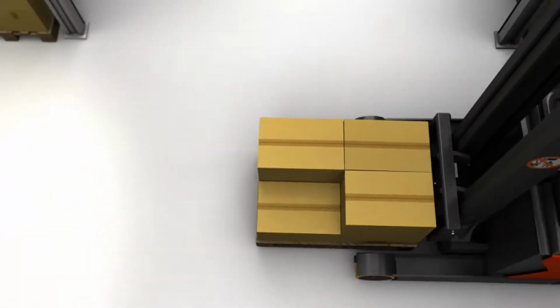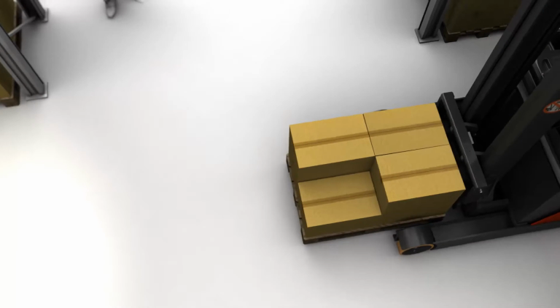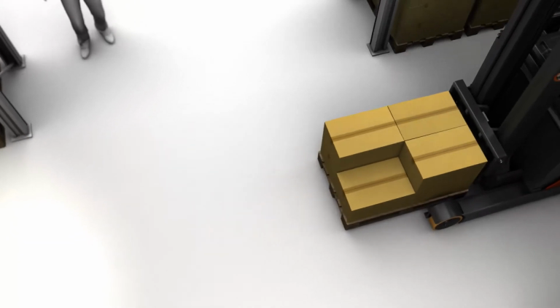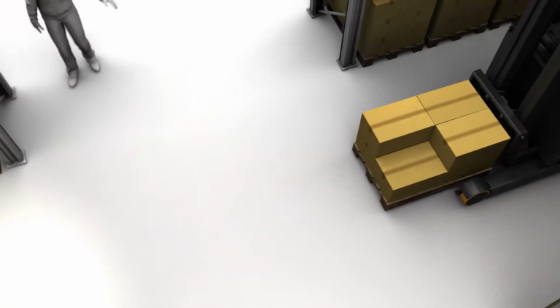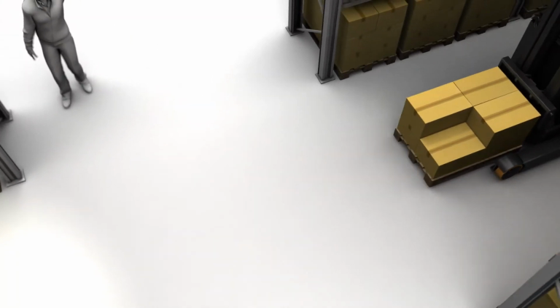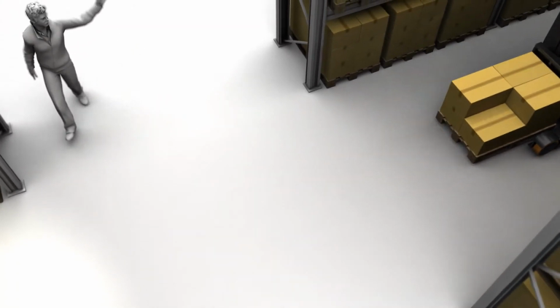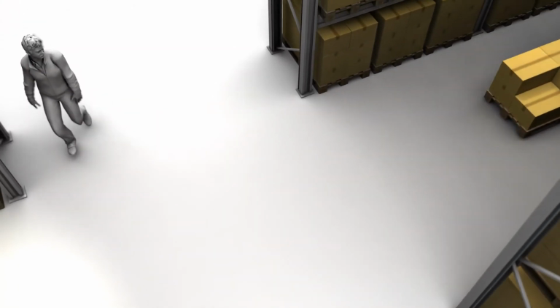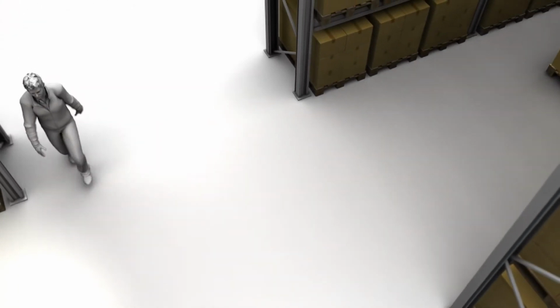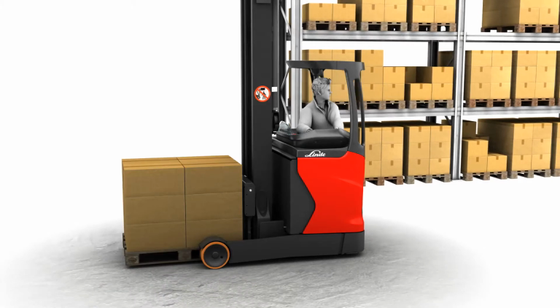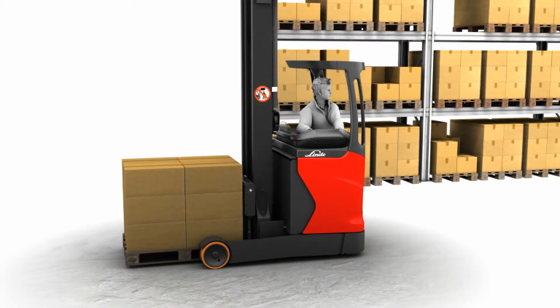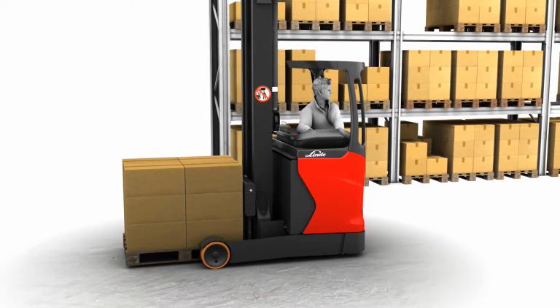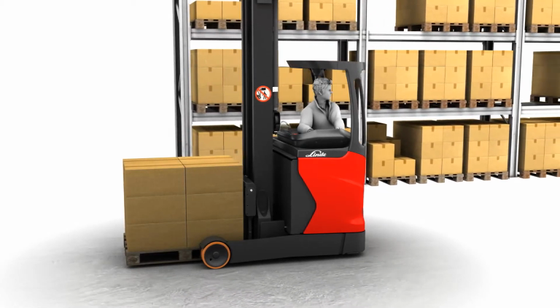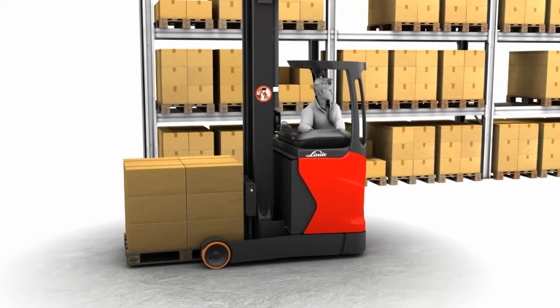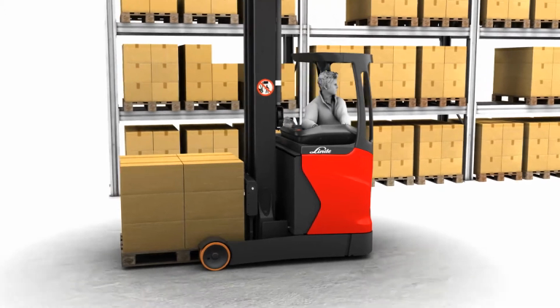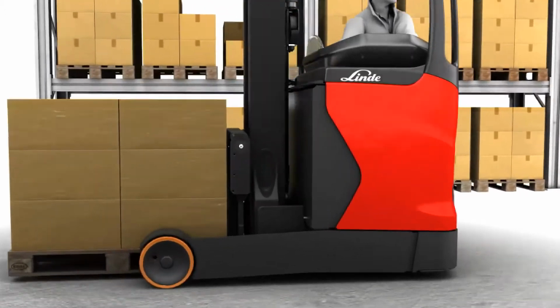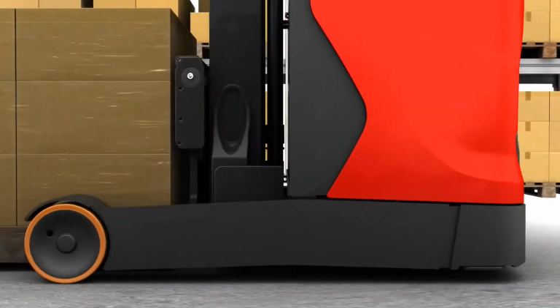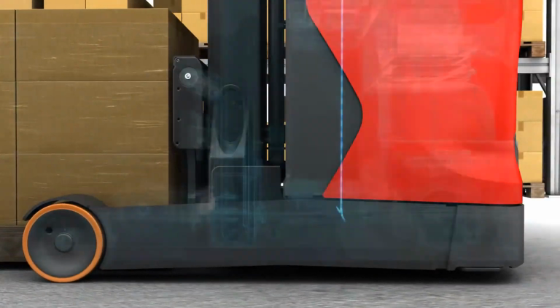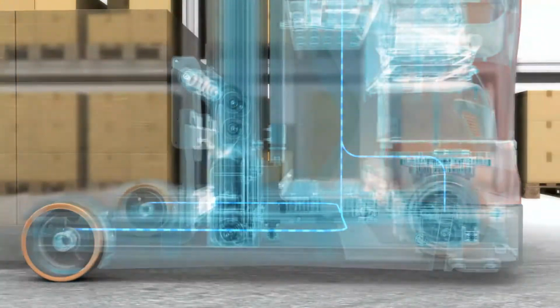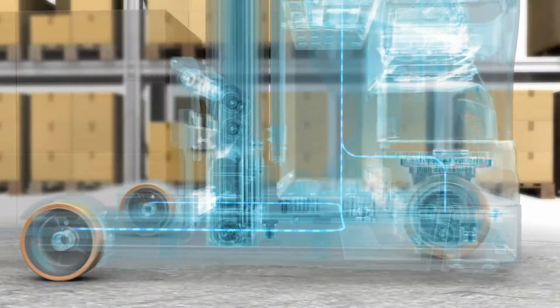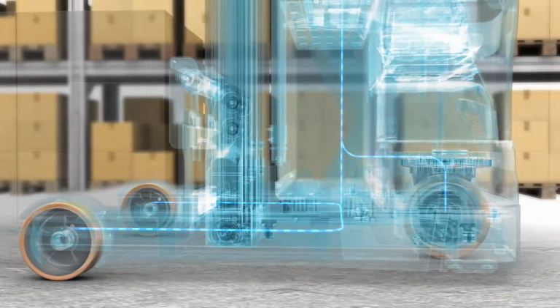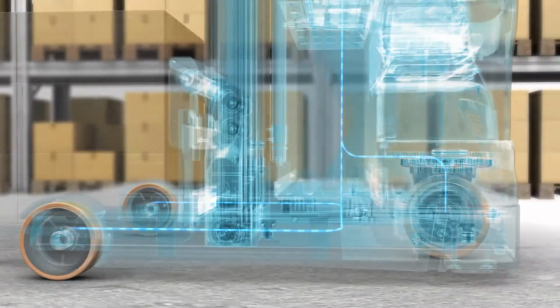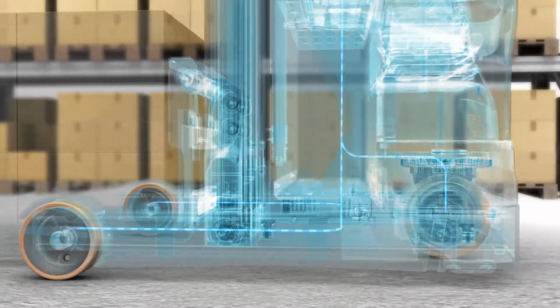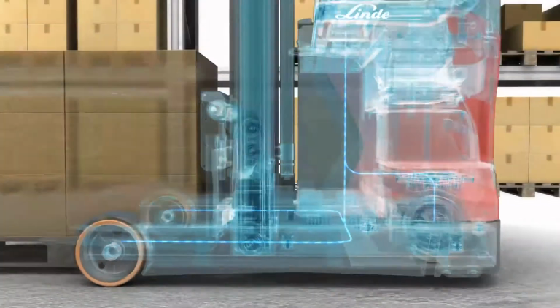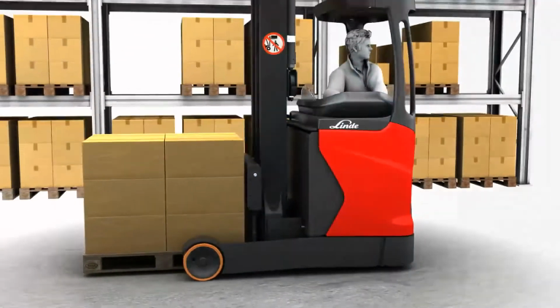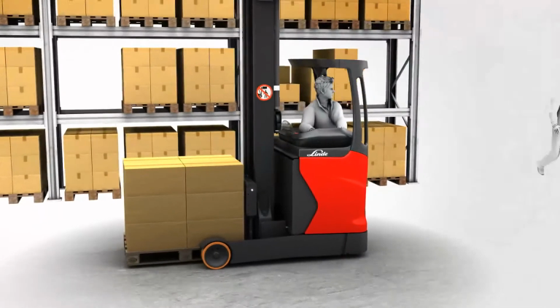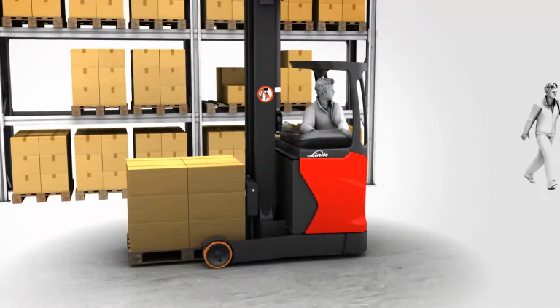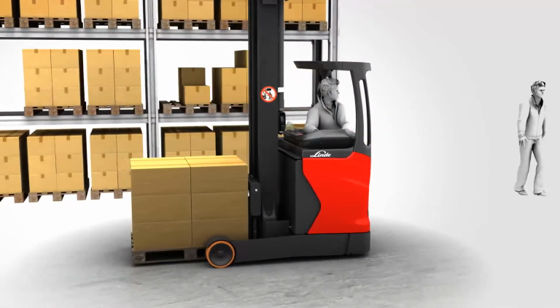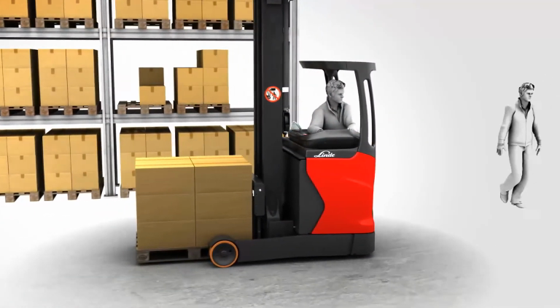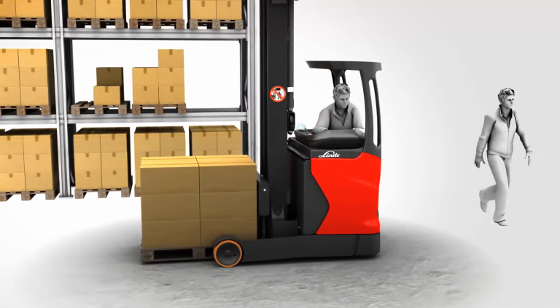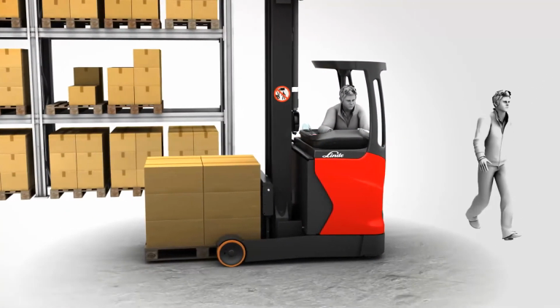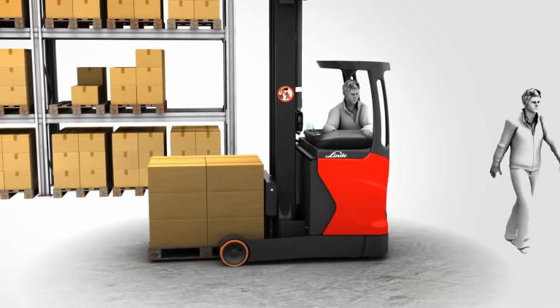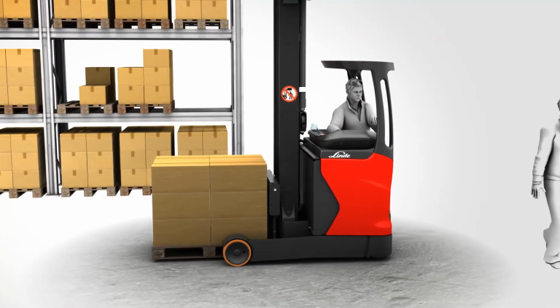The standard all-wheel braking system provides highly effective stopping power for all emergency situations, with braking distances kept to a minimum thanks to the low-wheel drum brakes and electromagnetic brake on the drive motor shaft.